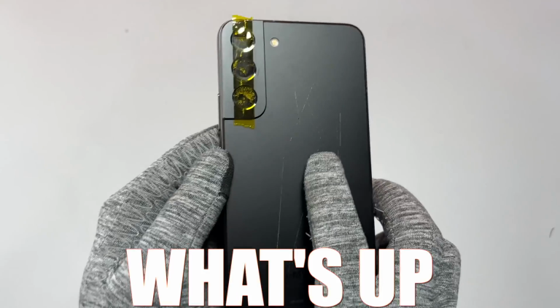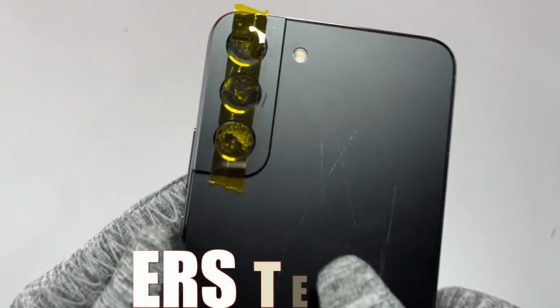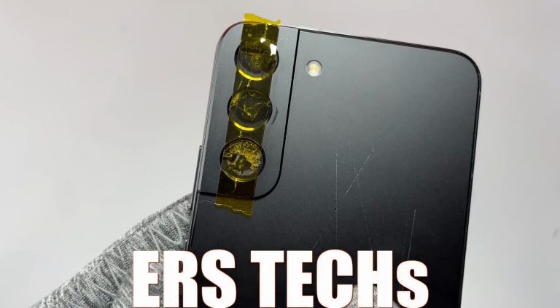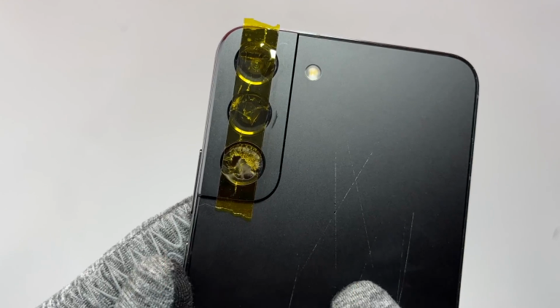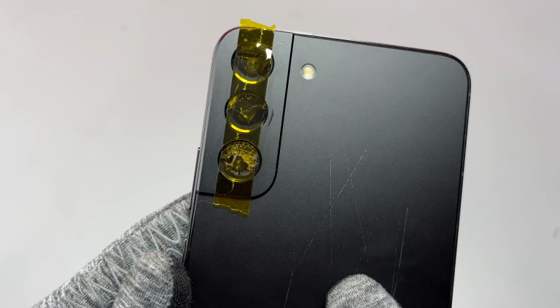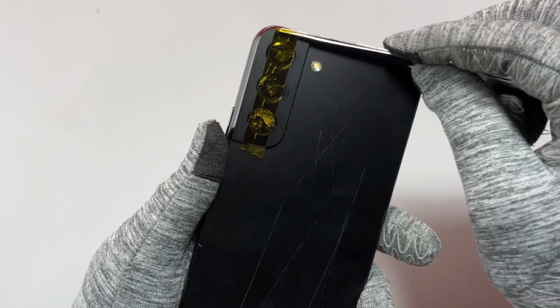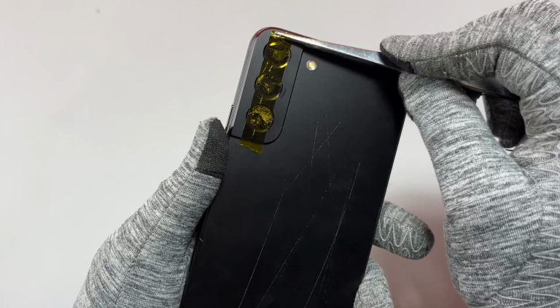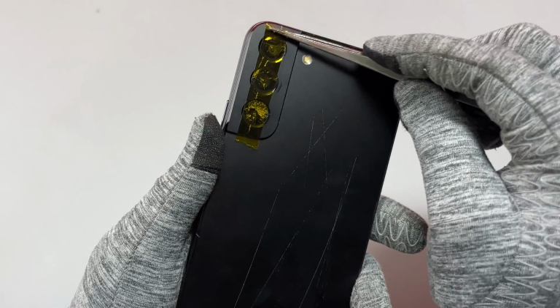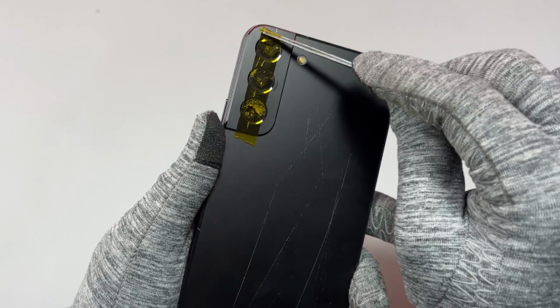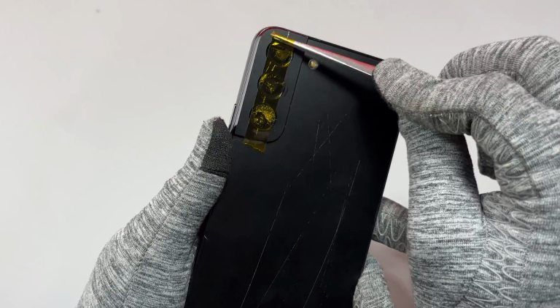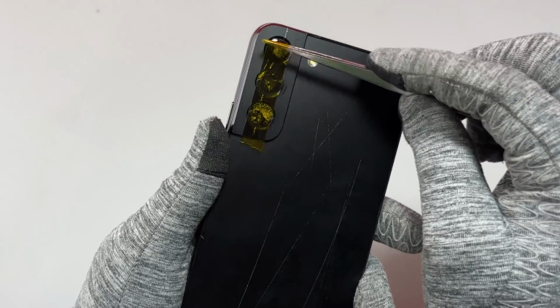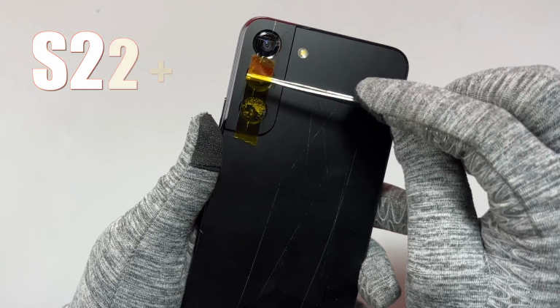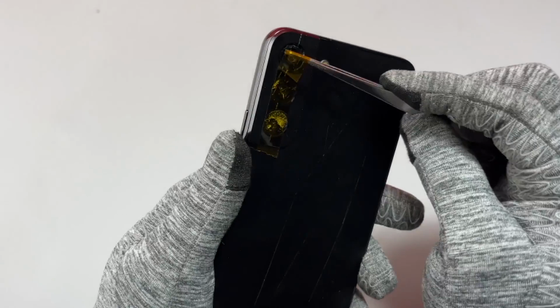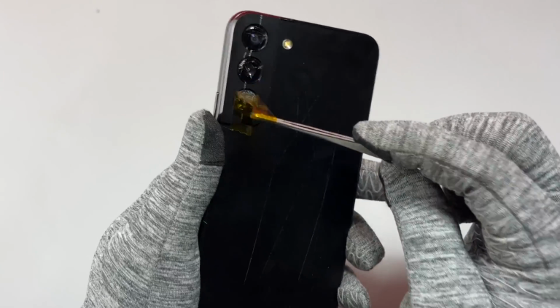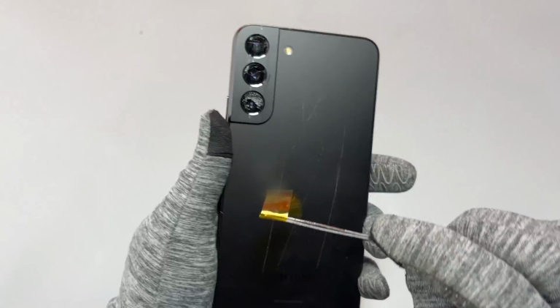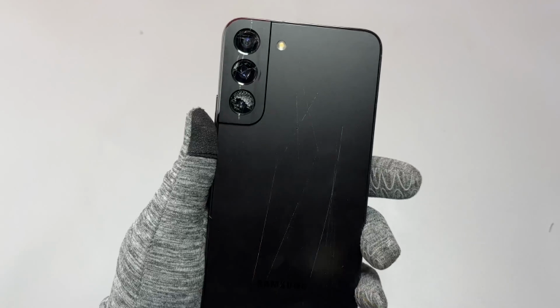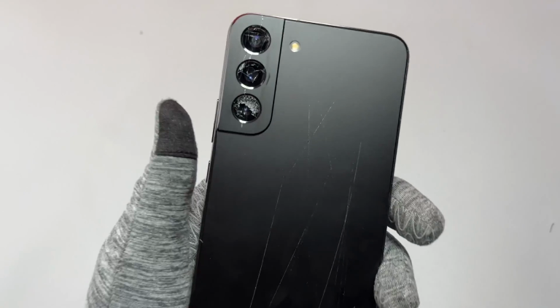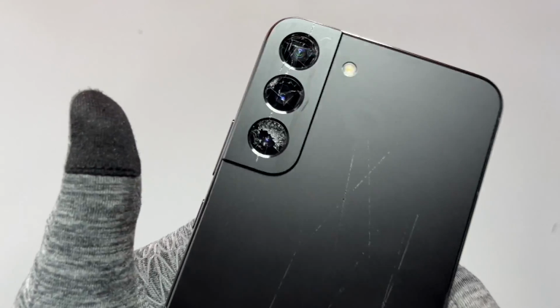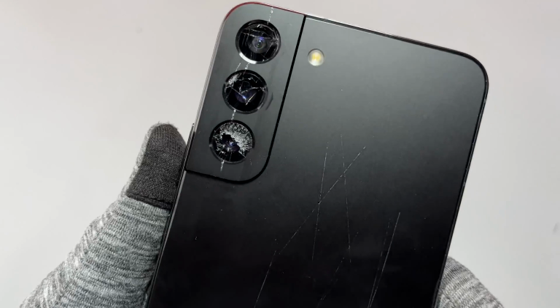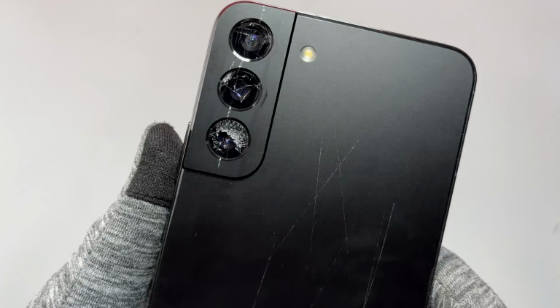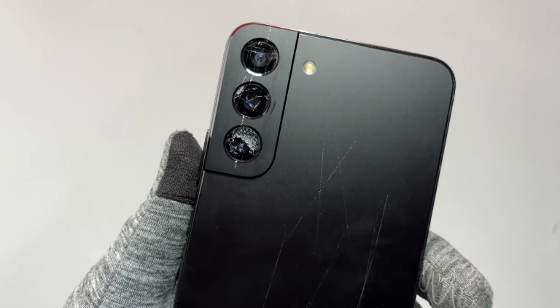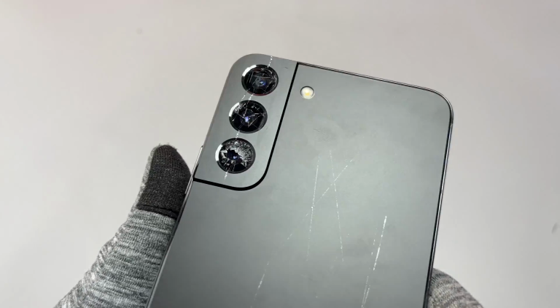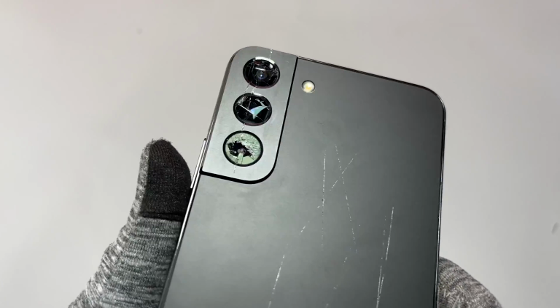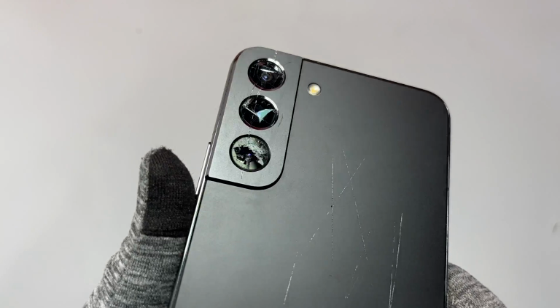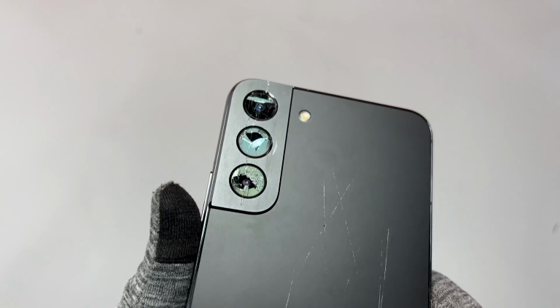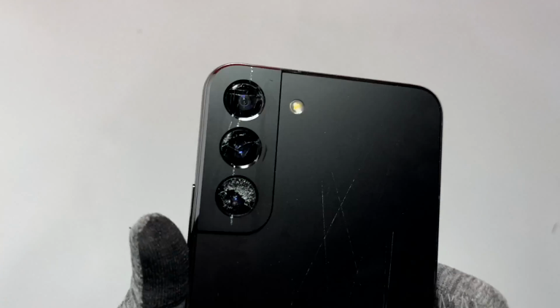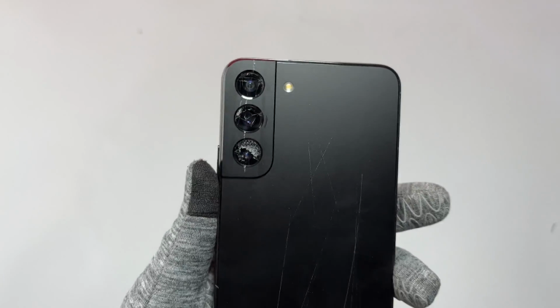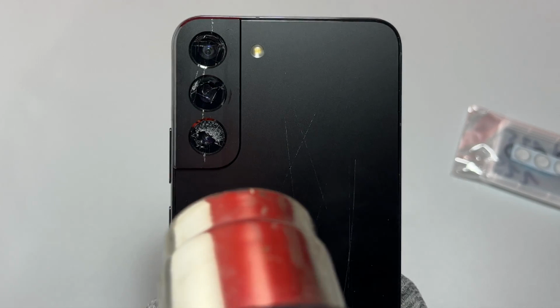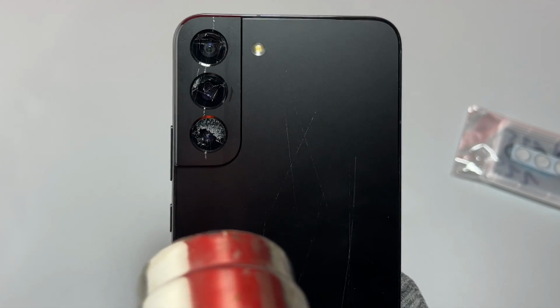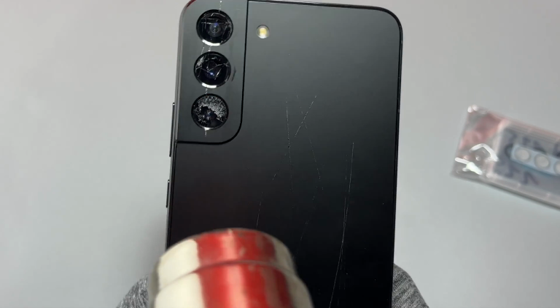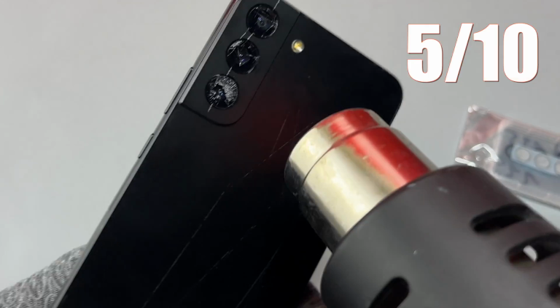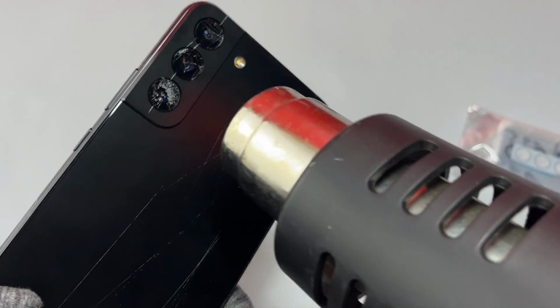We are going to replace the camera glasses on this Samsung S22 Plus. The tape that you see has been added to avoid any broken glass from falling inside the device. The repair difficulty of this repair is 5 over 10.